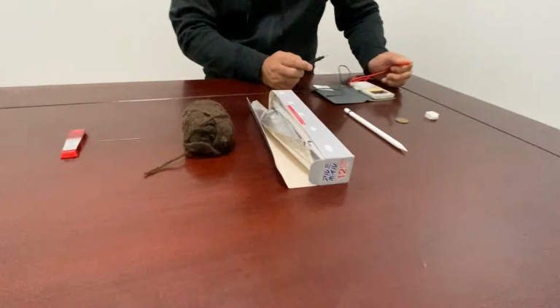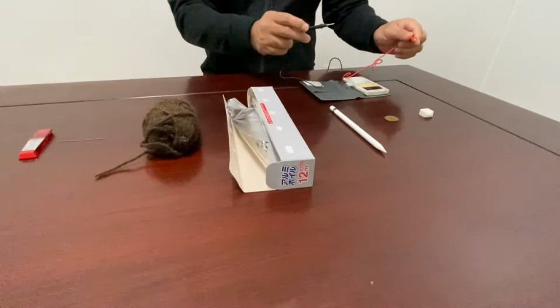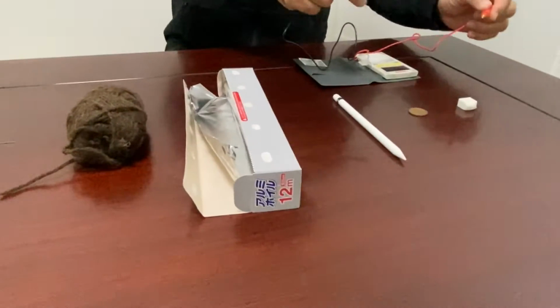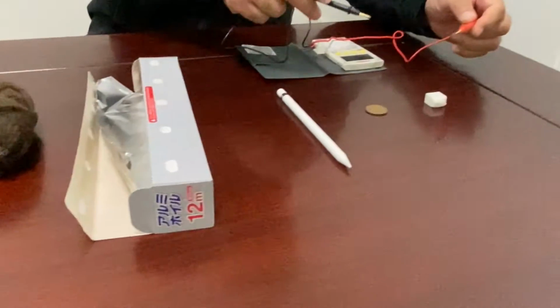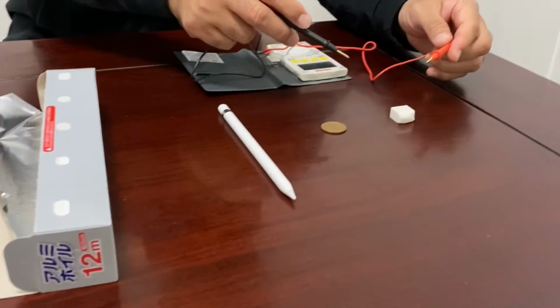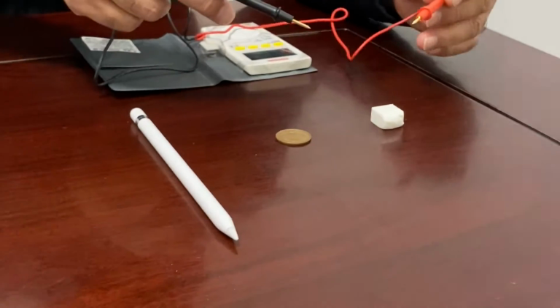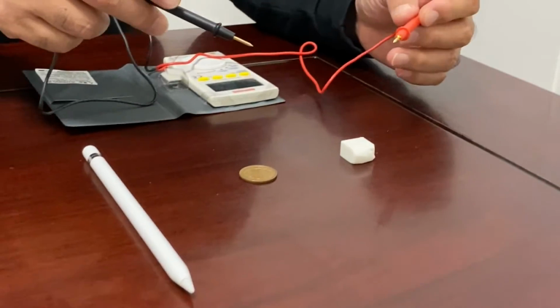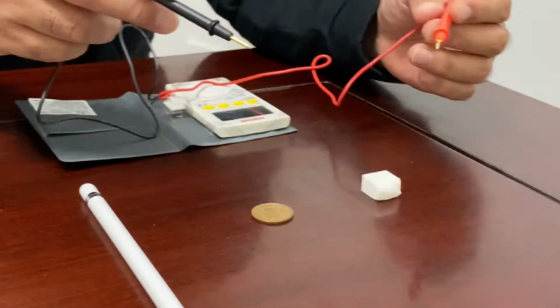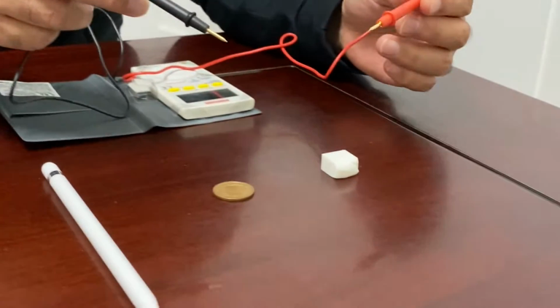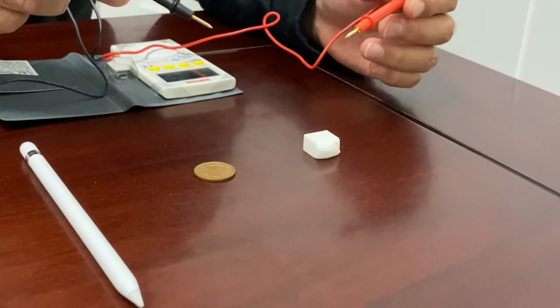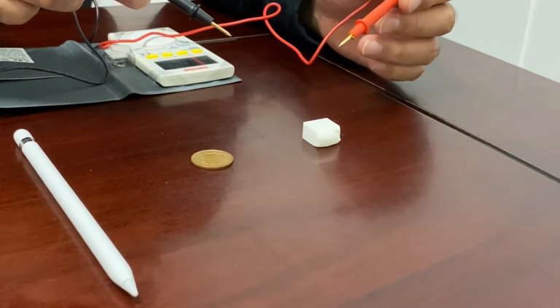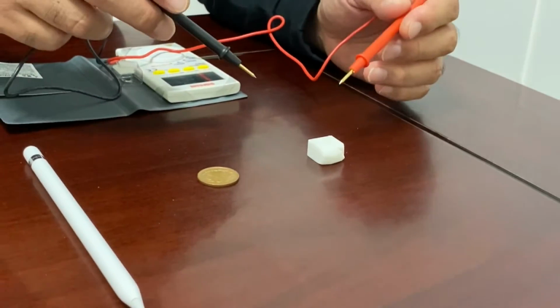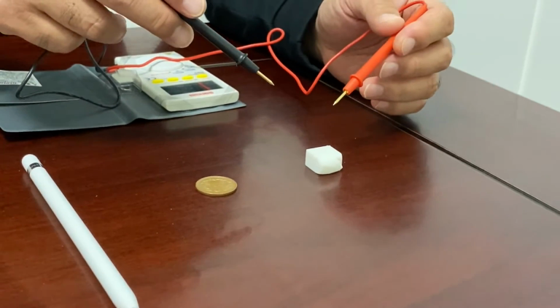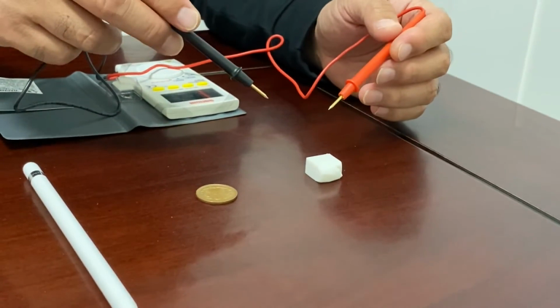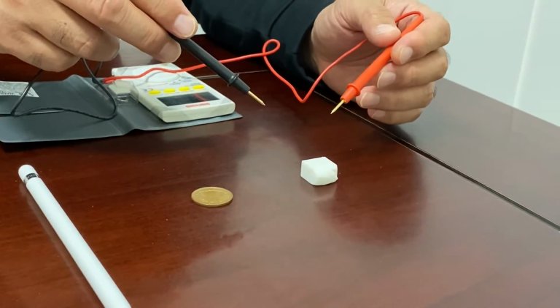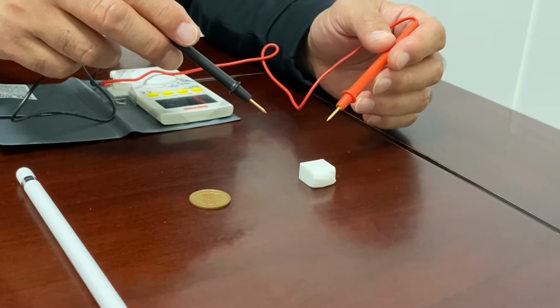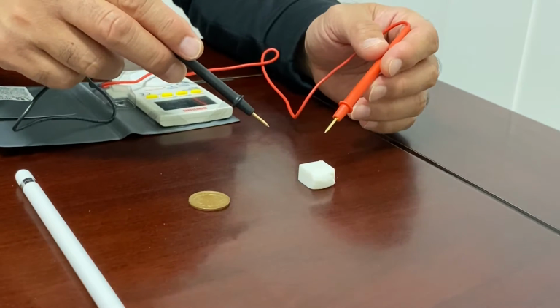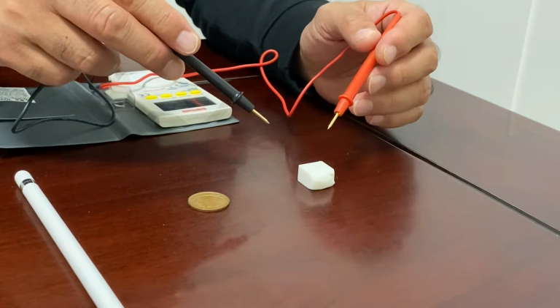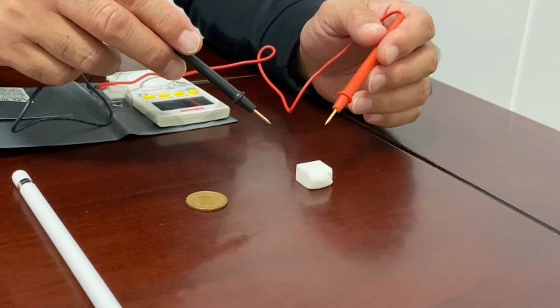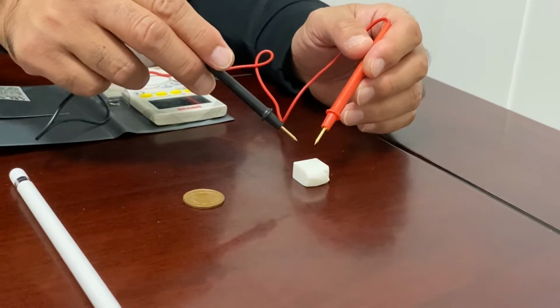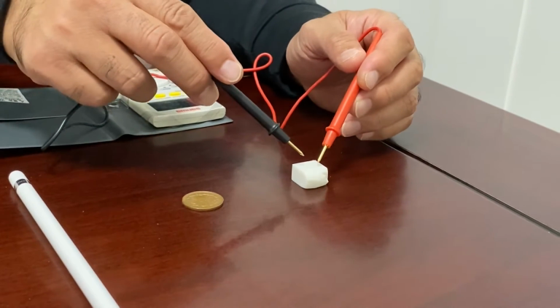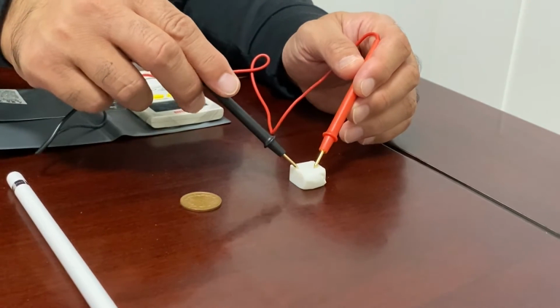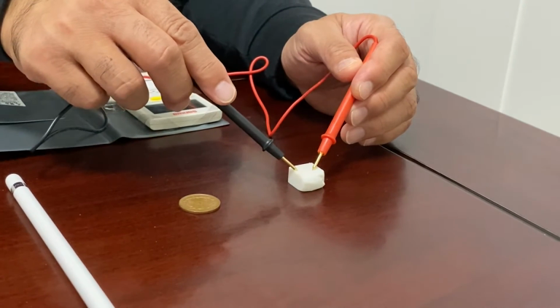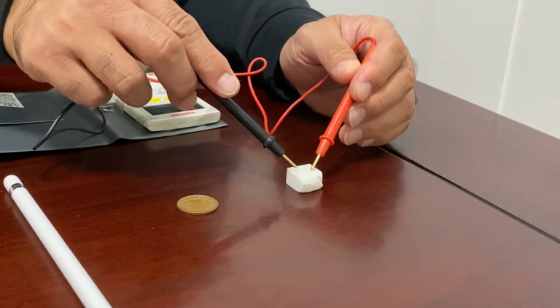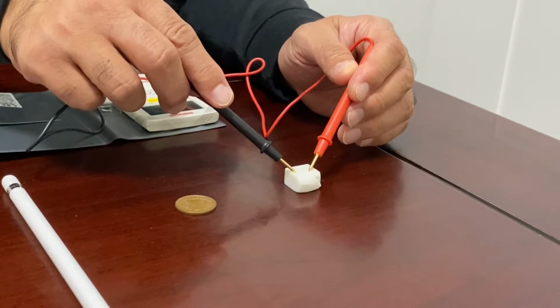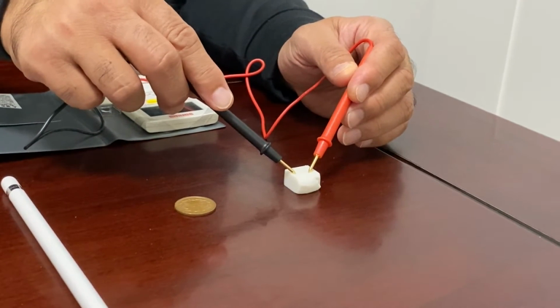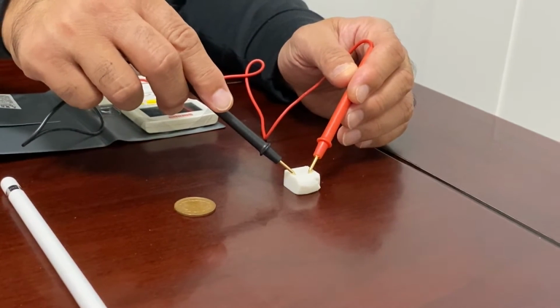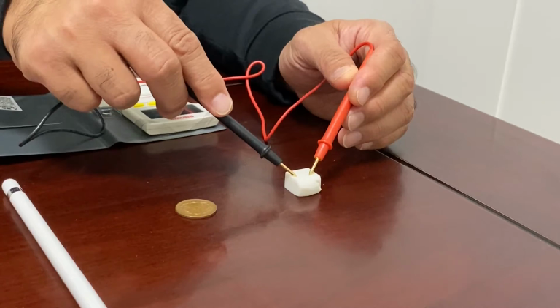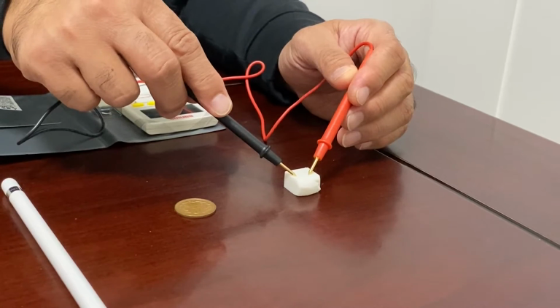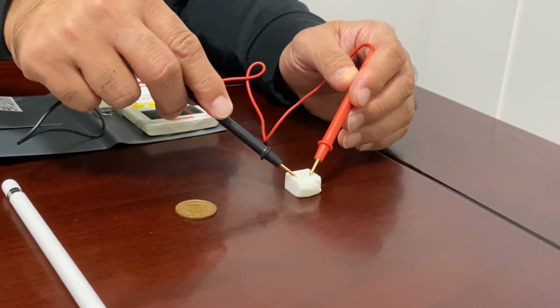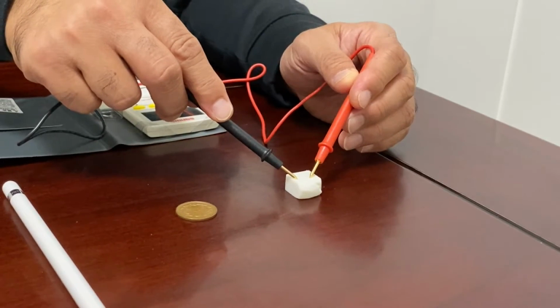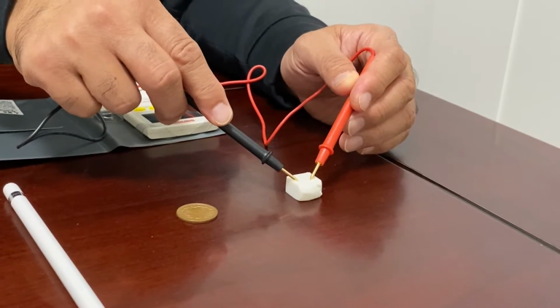The first object is an eraser. Do you think this is a conductor or insulator? Actually, this is an insulator. Current does not pass through the eraser.